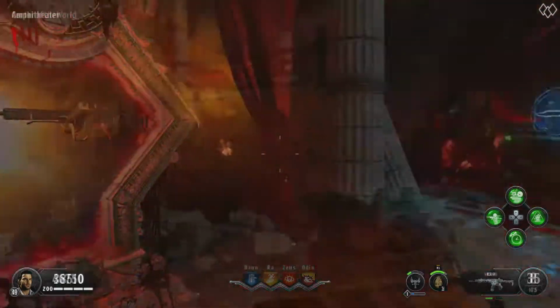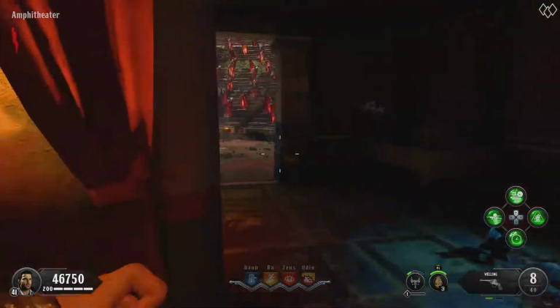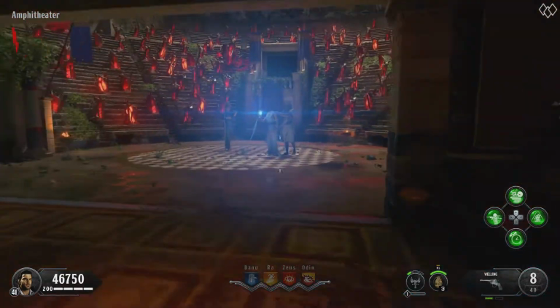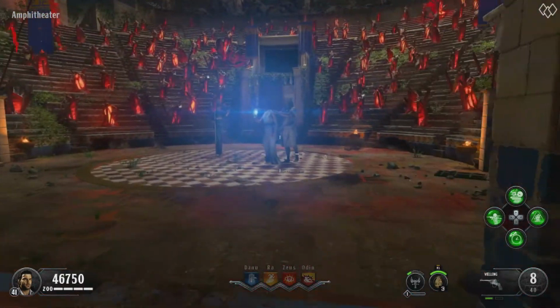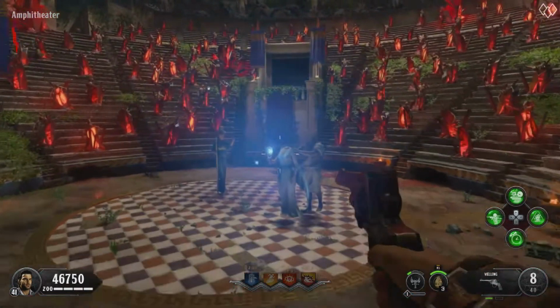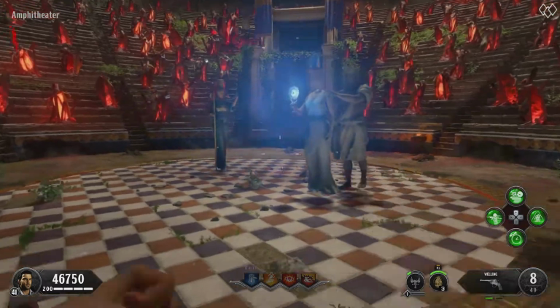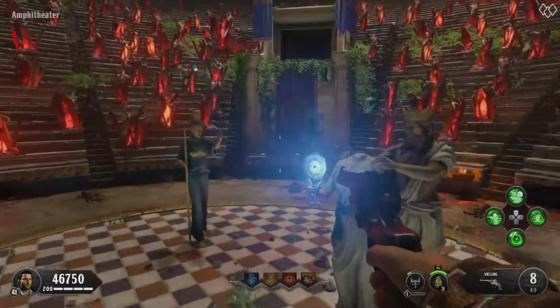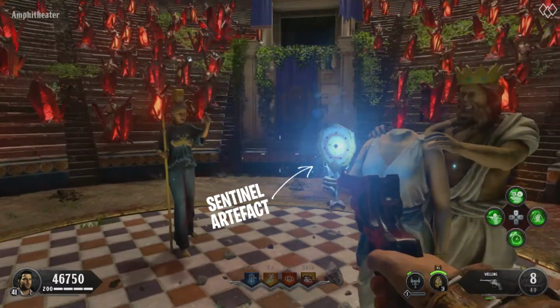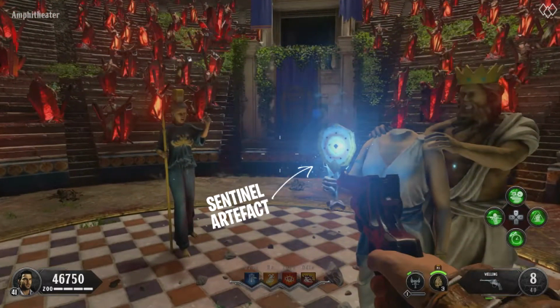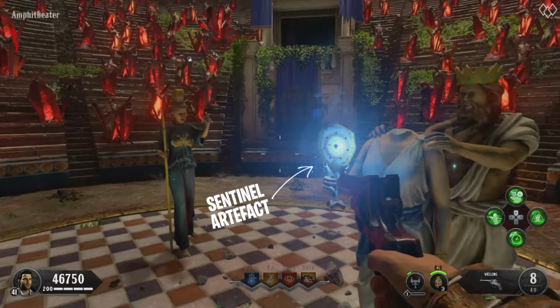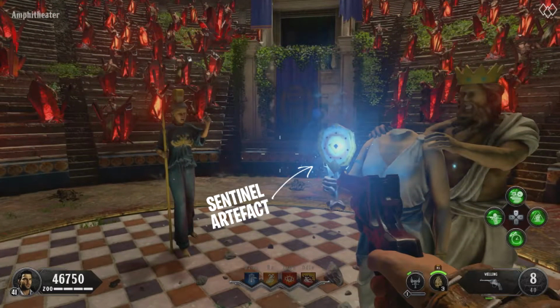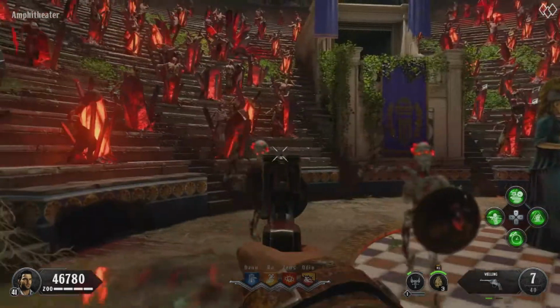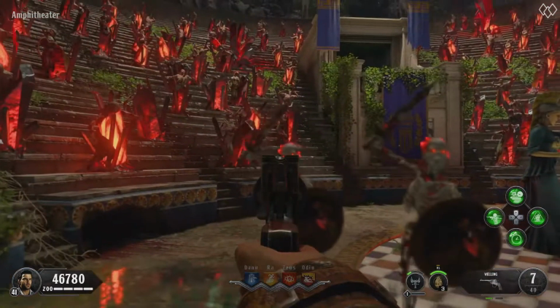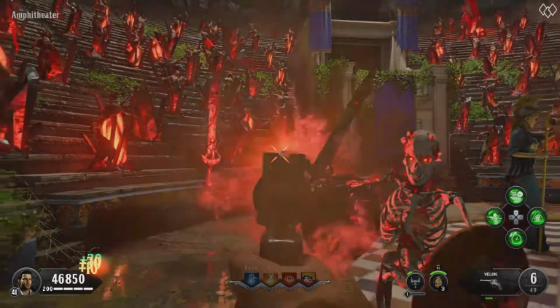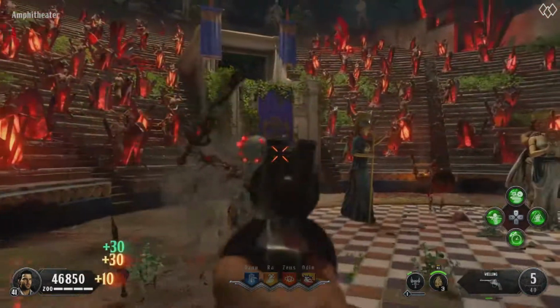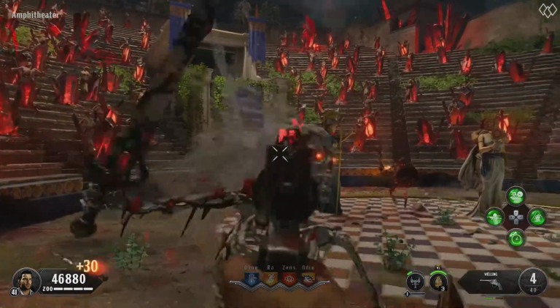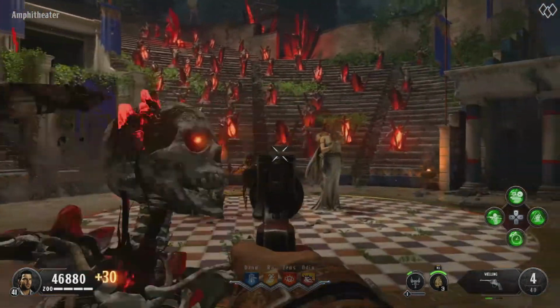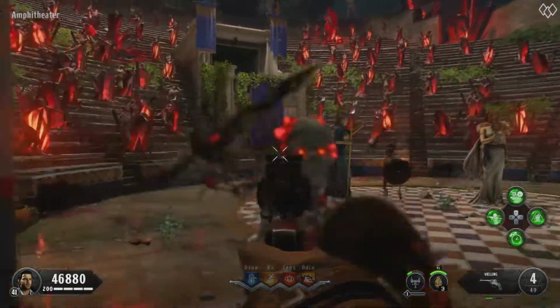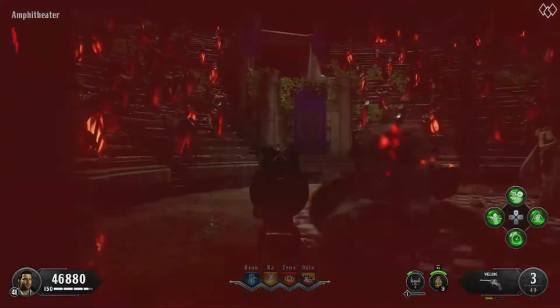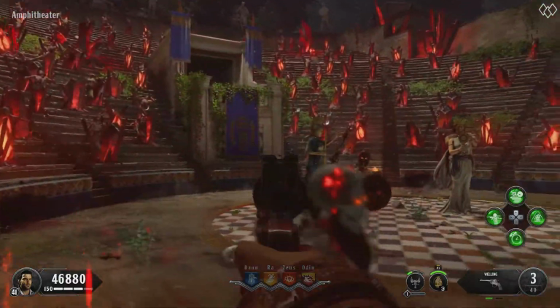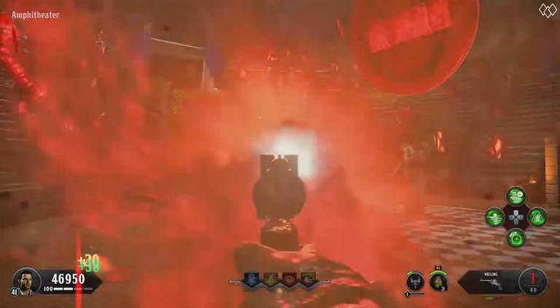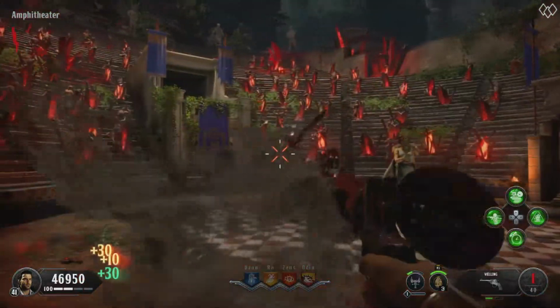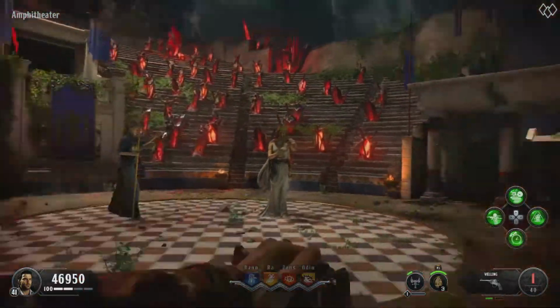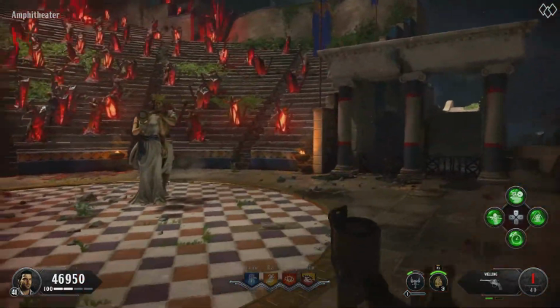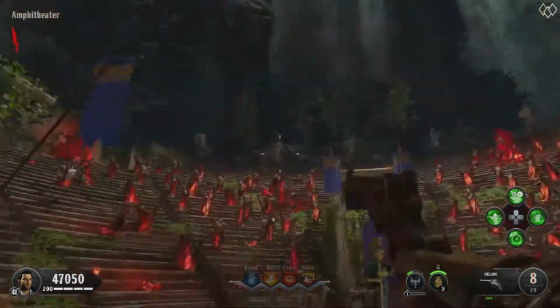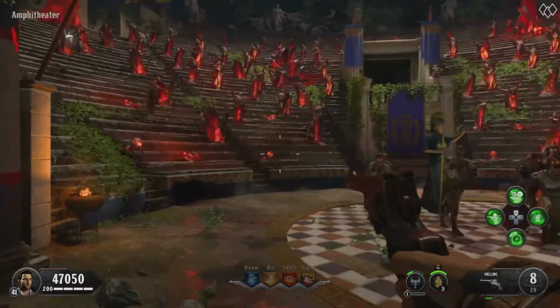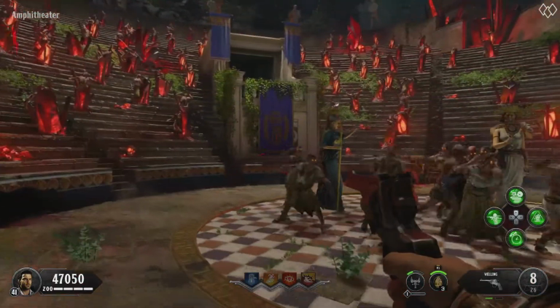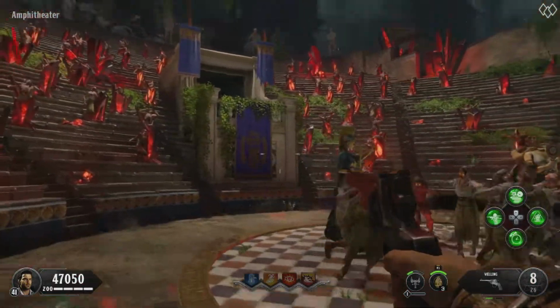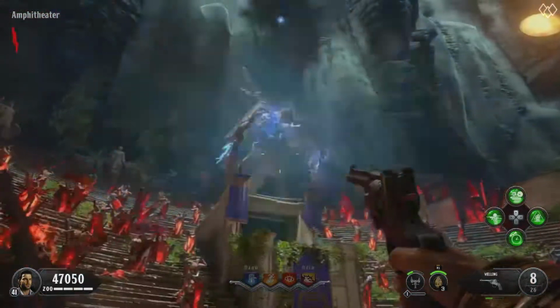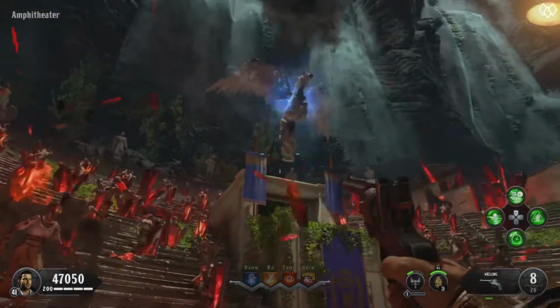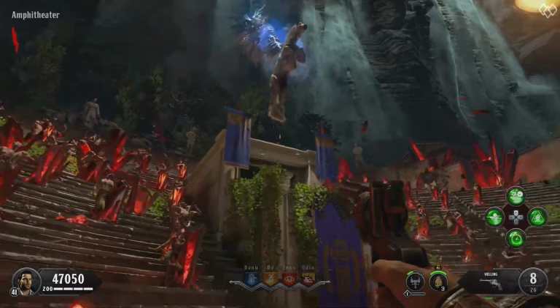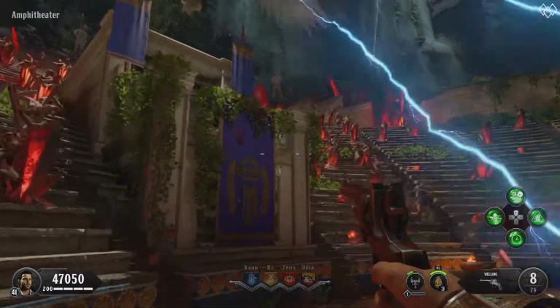First, what you want to do is head over to the Amphitheater and activate the Sentinel artifact. This will lock you inside the Amphitheater where you will need to kill skeletons that spawn in with headshots, and then survive zombies until Pegasus comes in and saves the day.